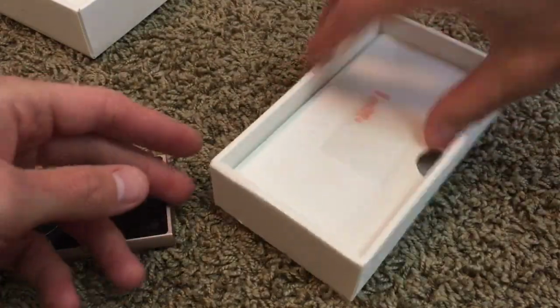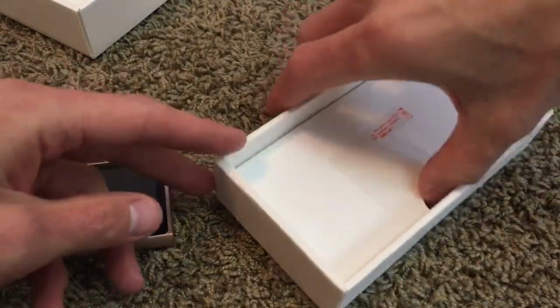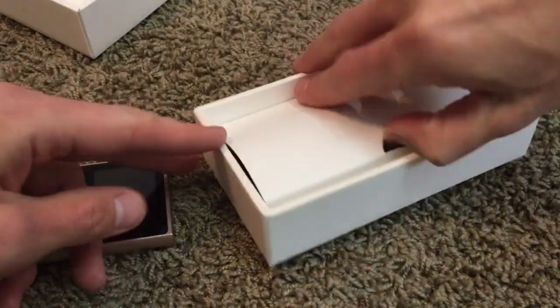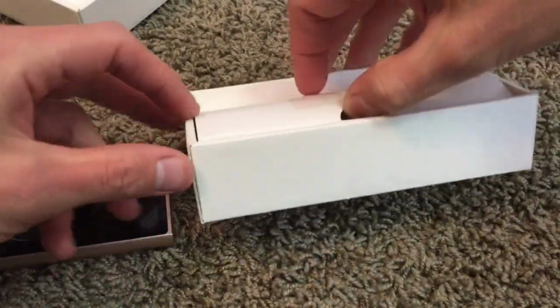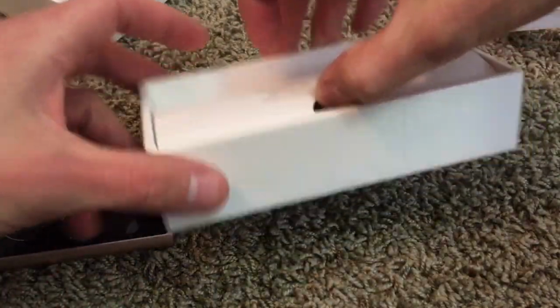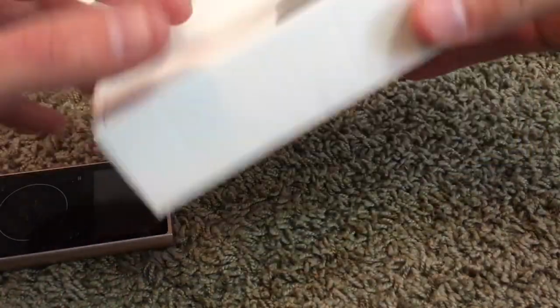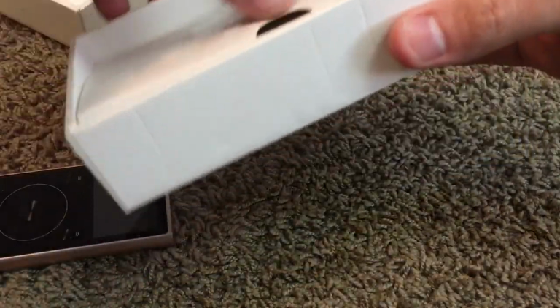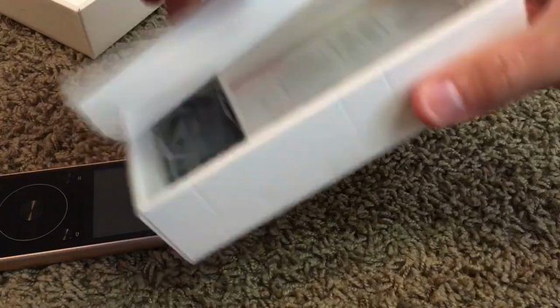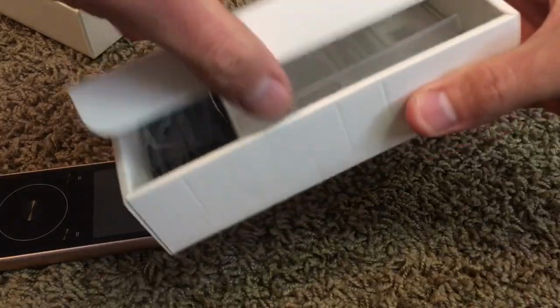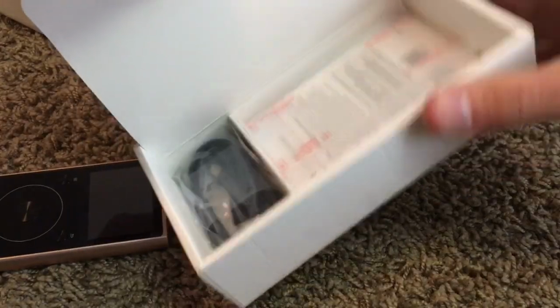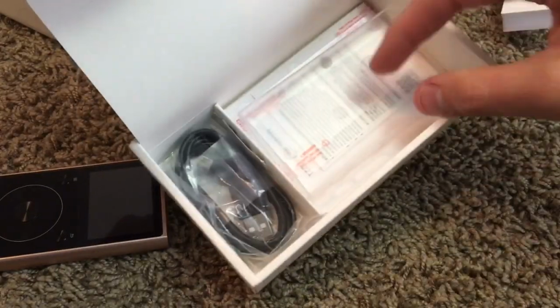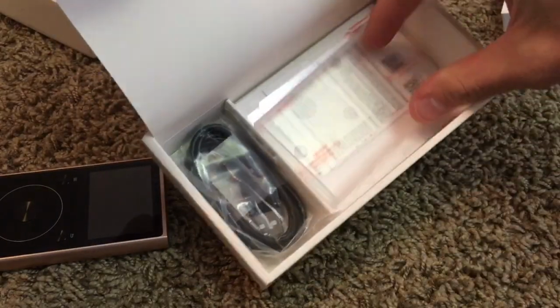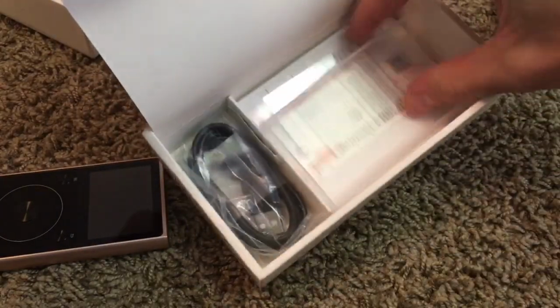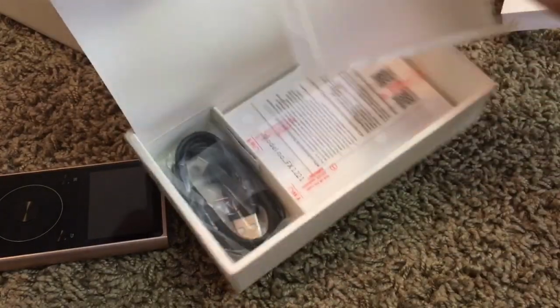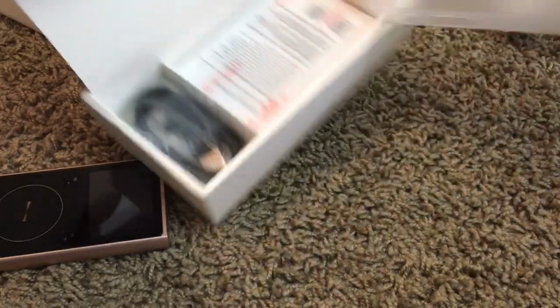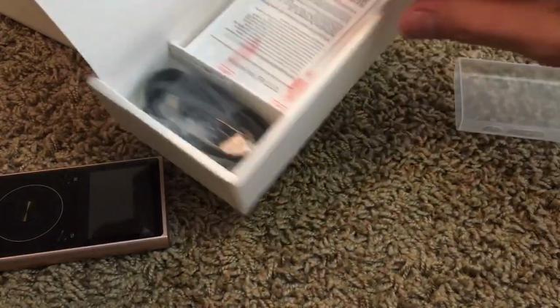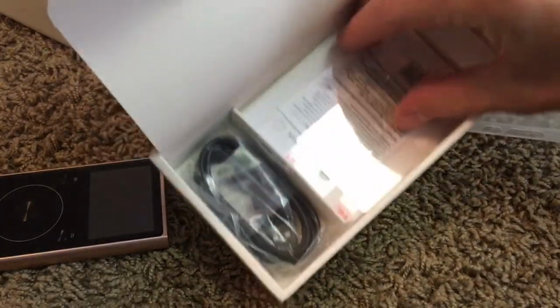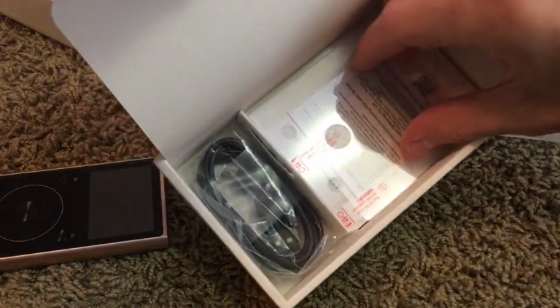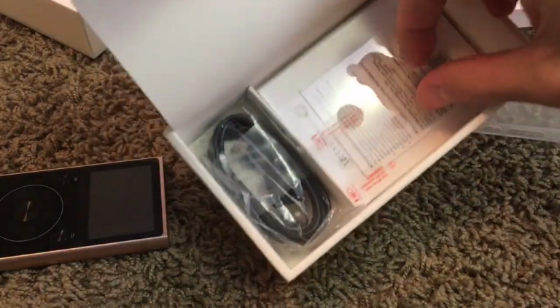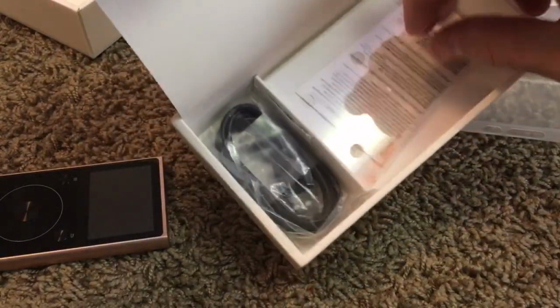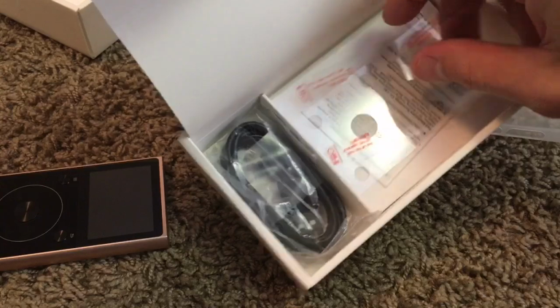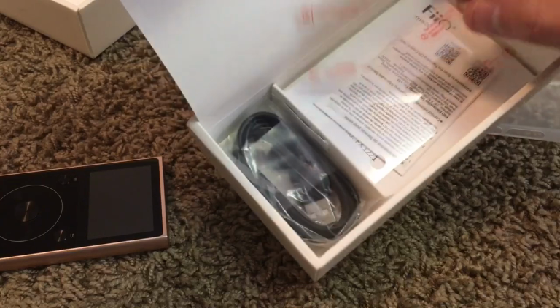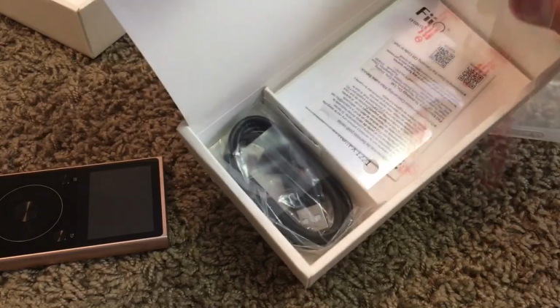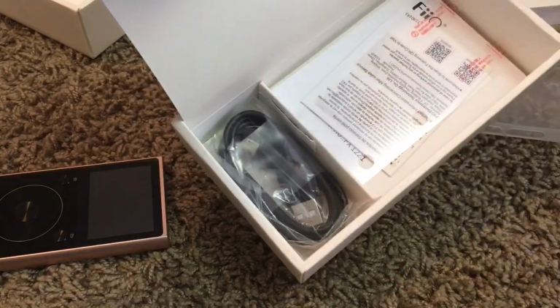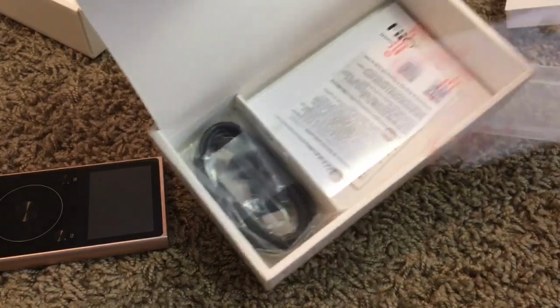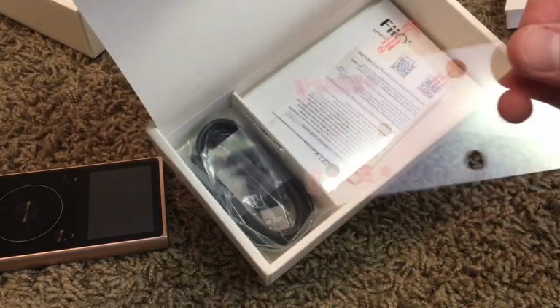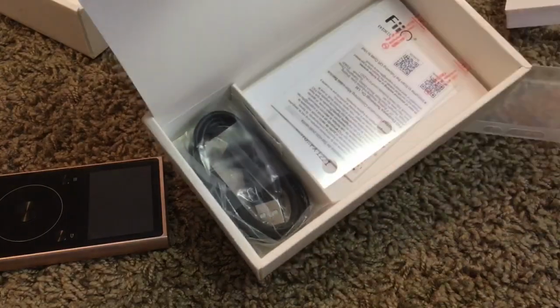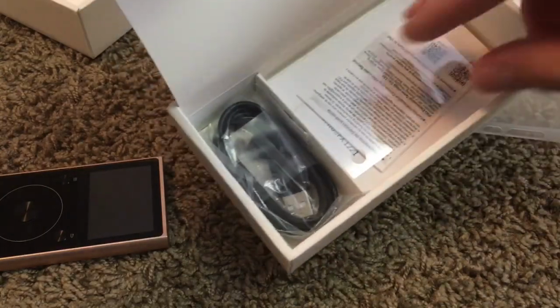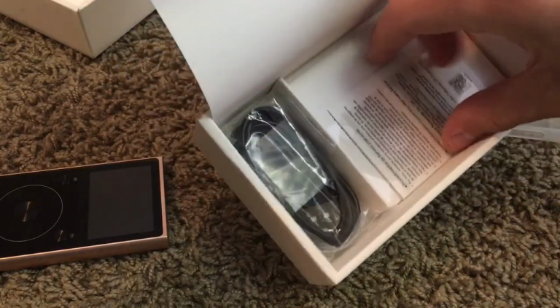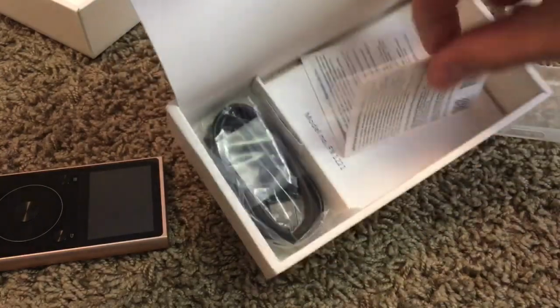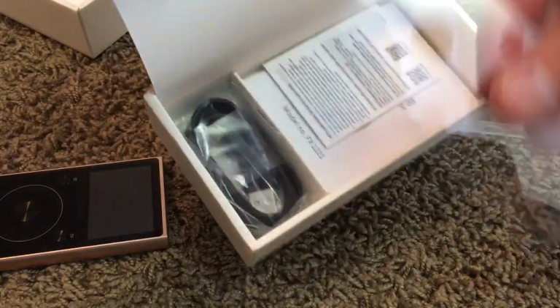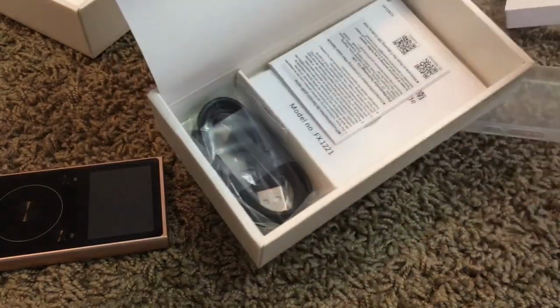So when you open it up, it's pretty neat. Comes with a little case. Comes with a sticker — it says high resolution audio, which I've lost. Screen protector. Another screen protector.